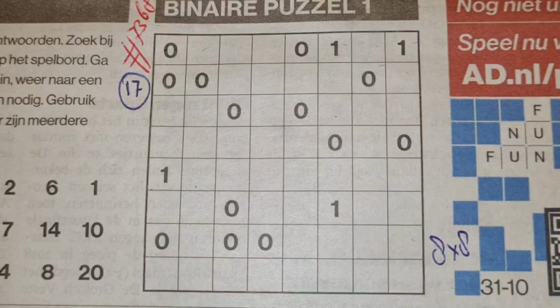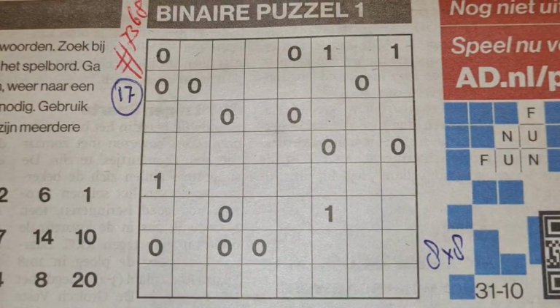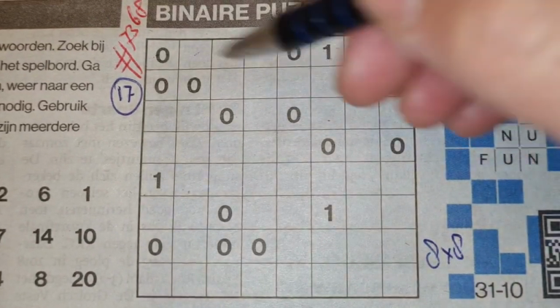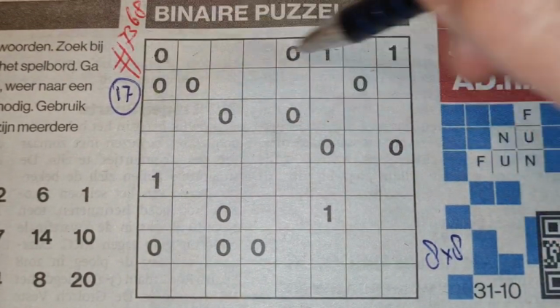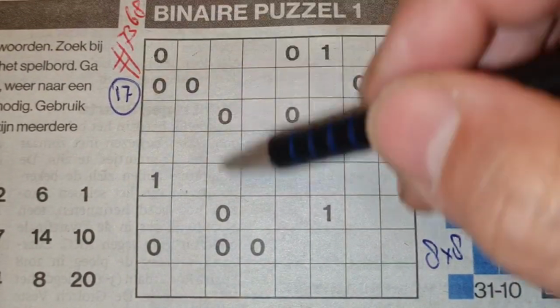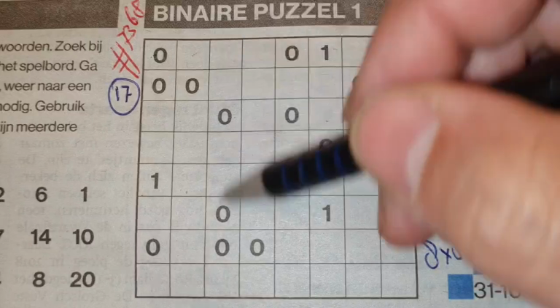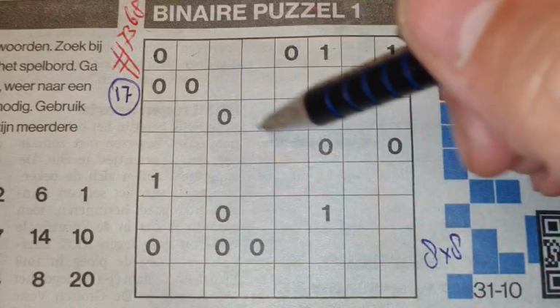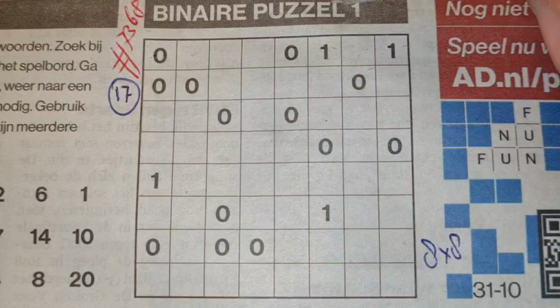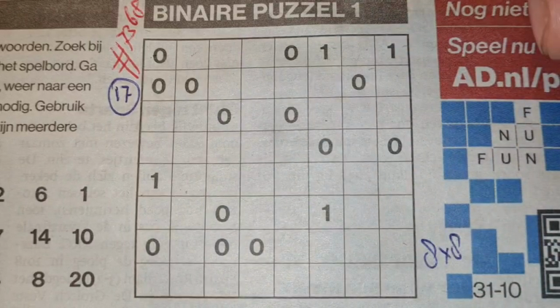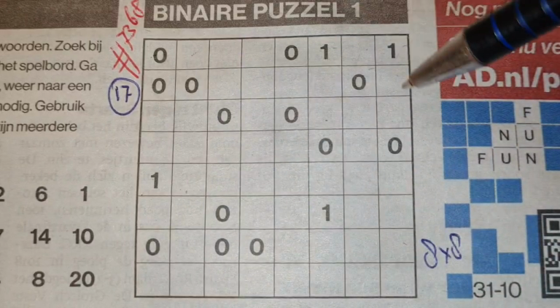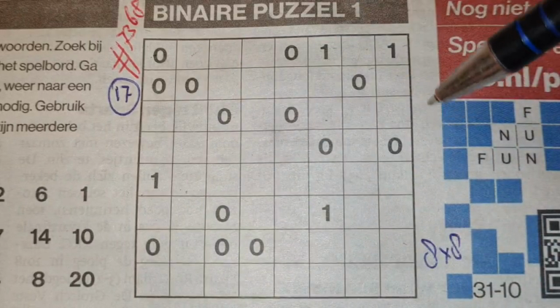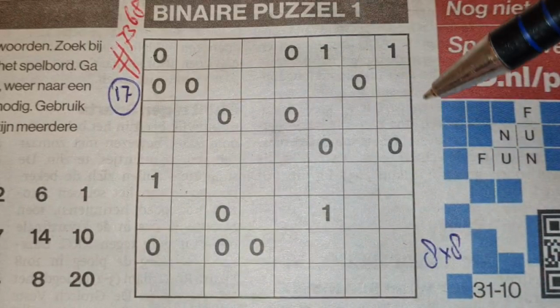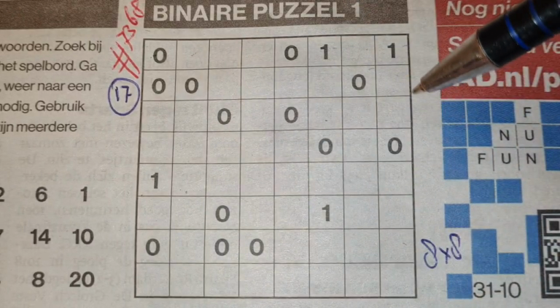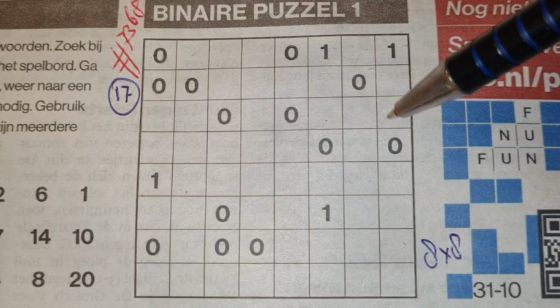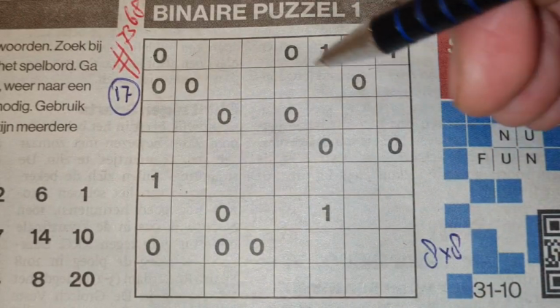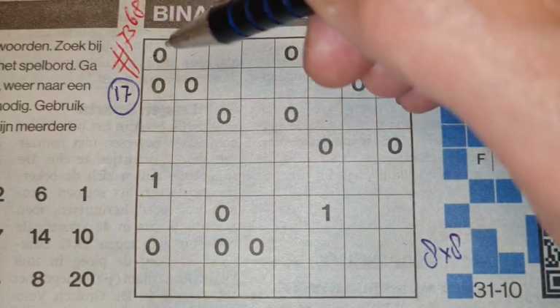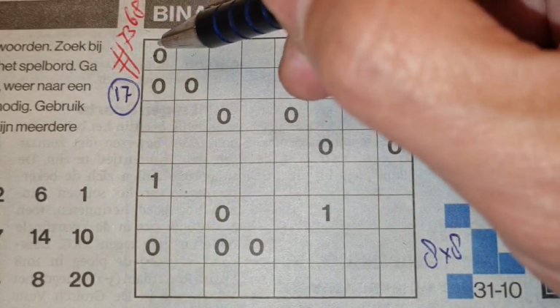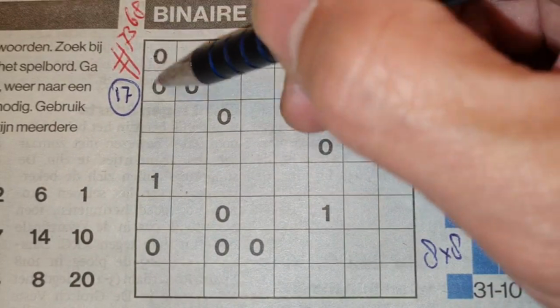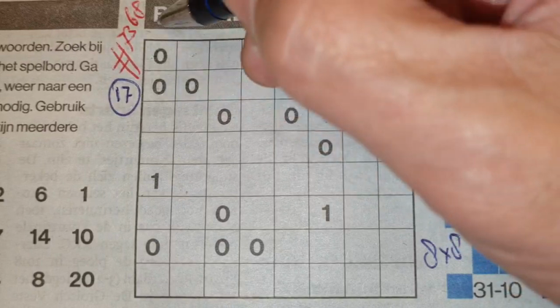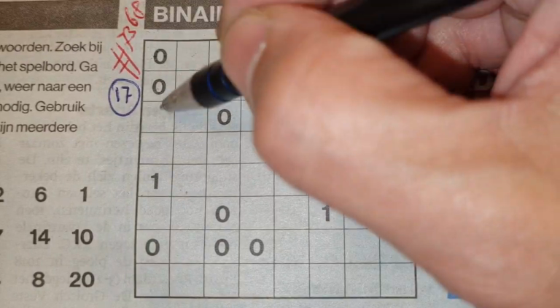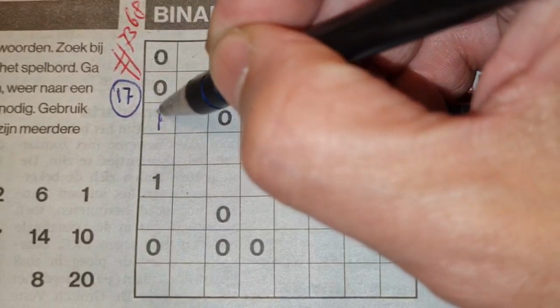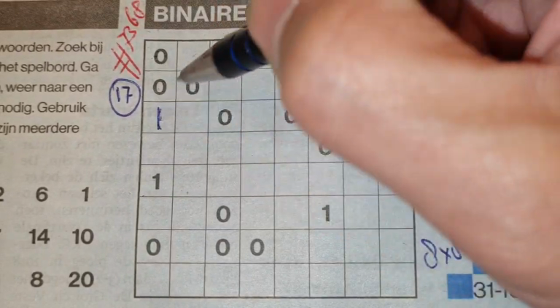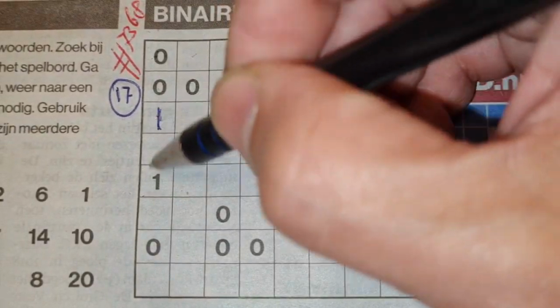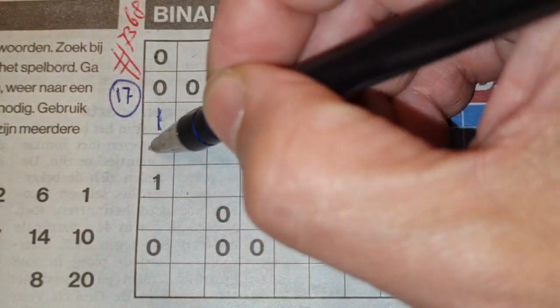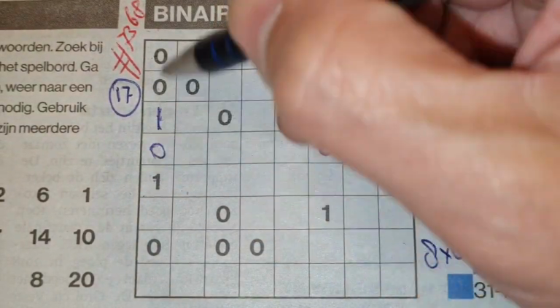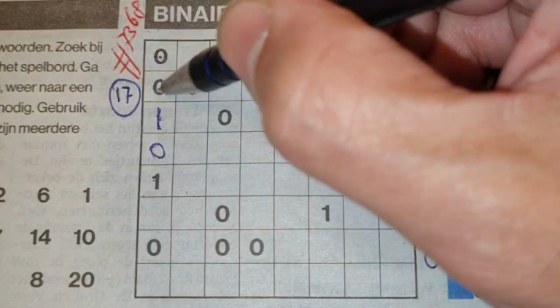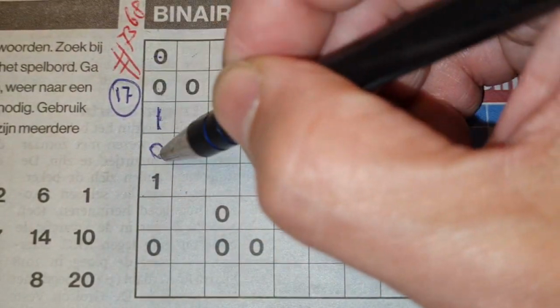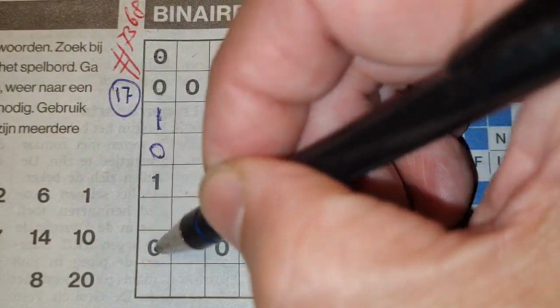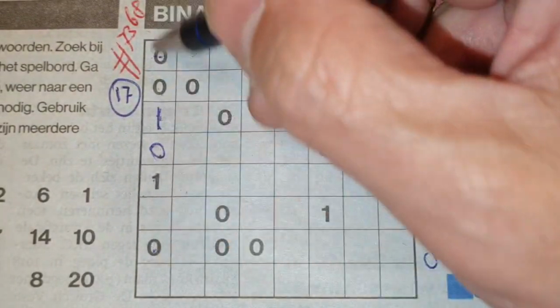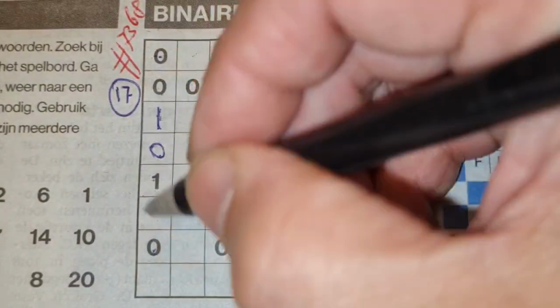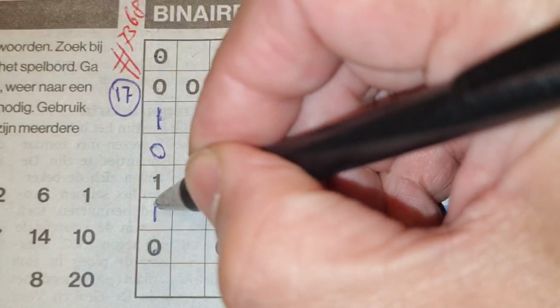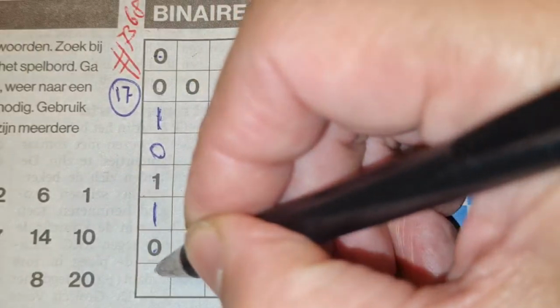That means in every row or column there are always four O's and four 1's. So let's get started. Double O here, one there, one — between two O's comes an O. Four O's we have here, so the rest are ones.